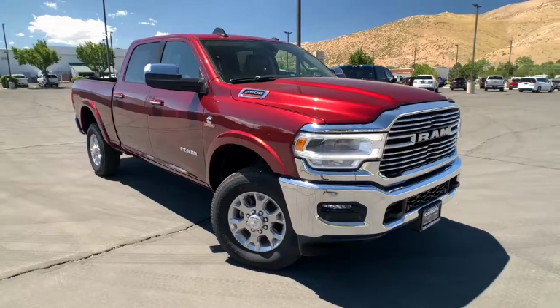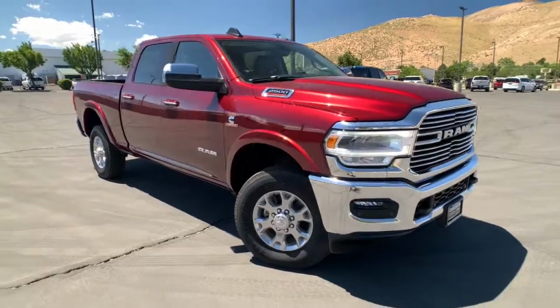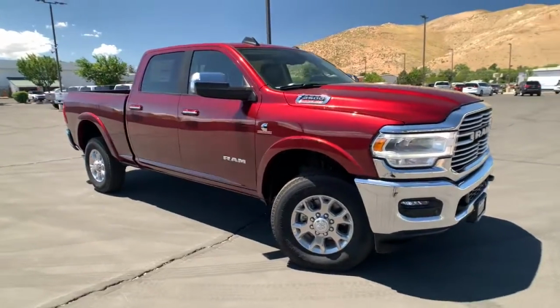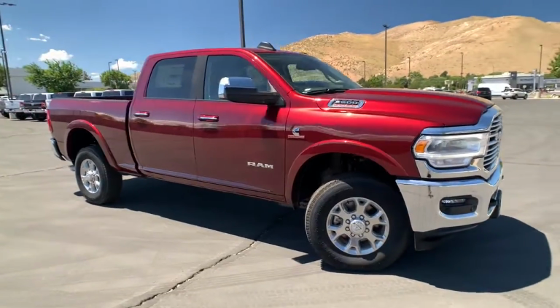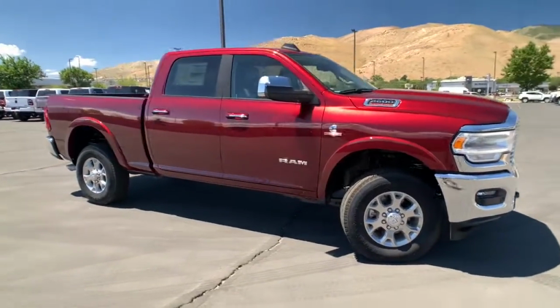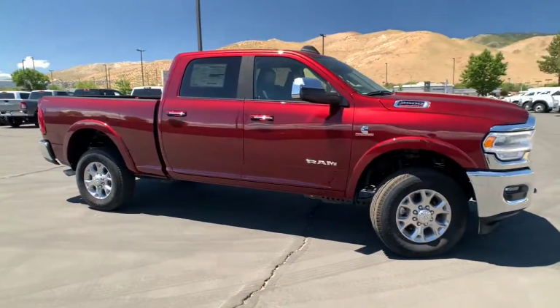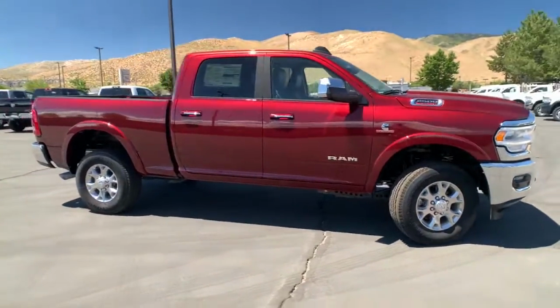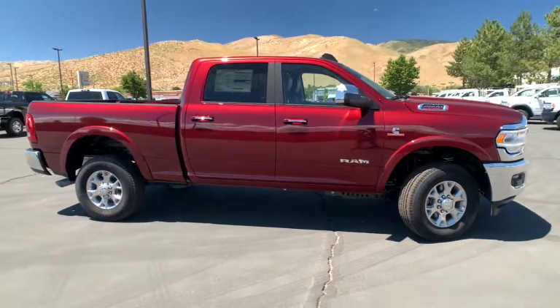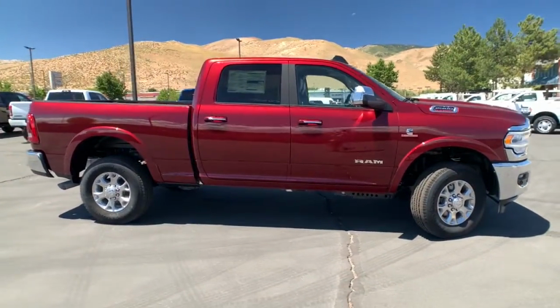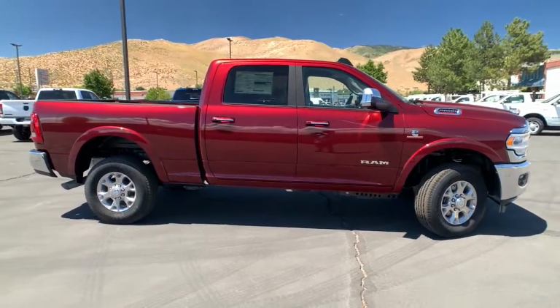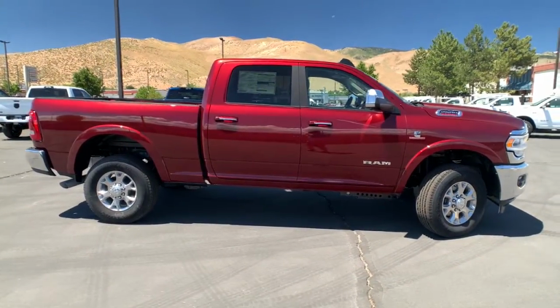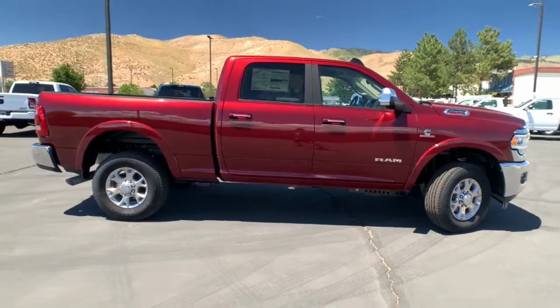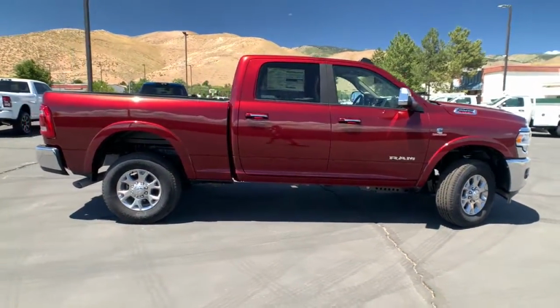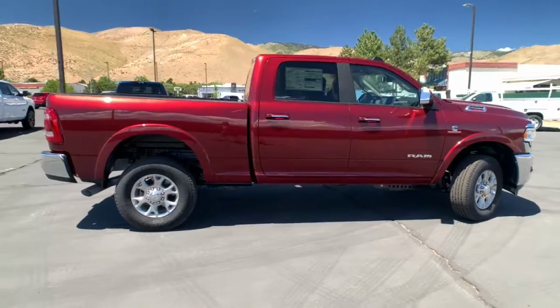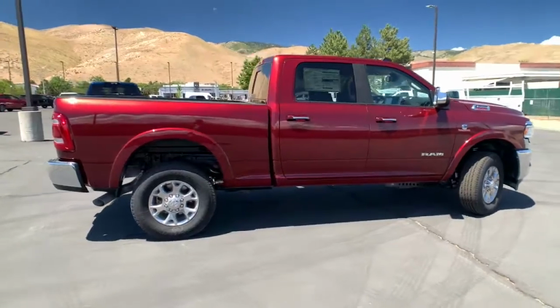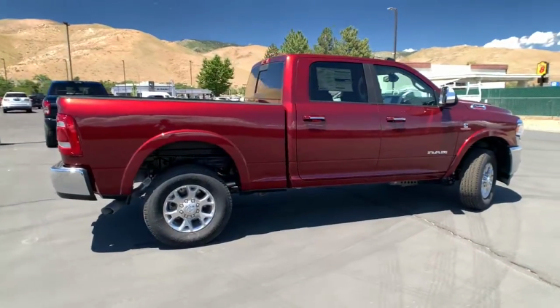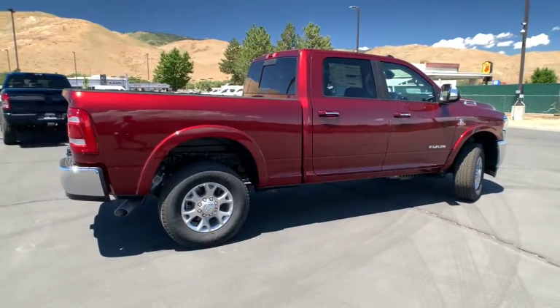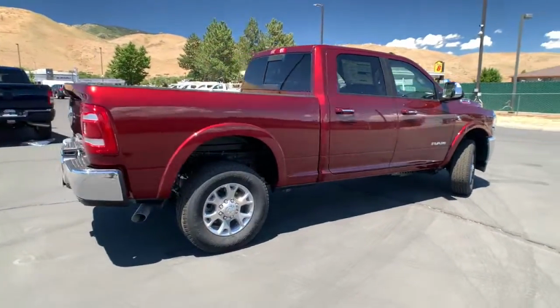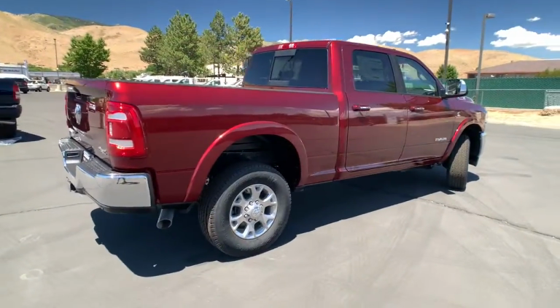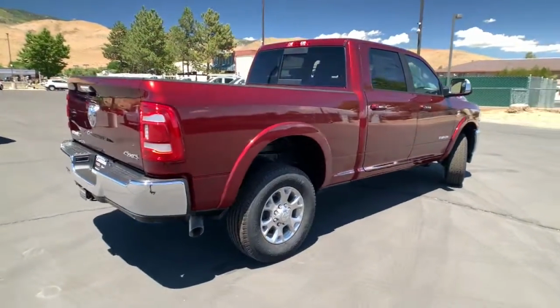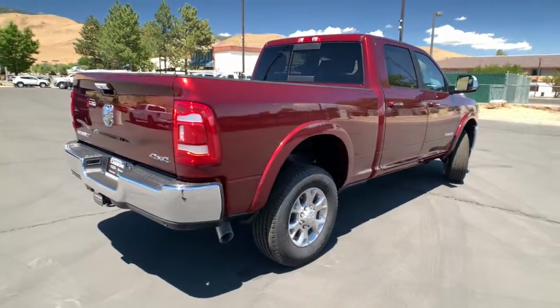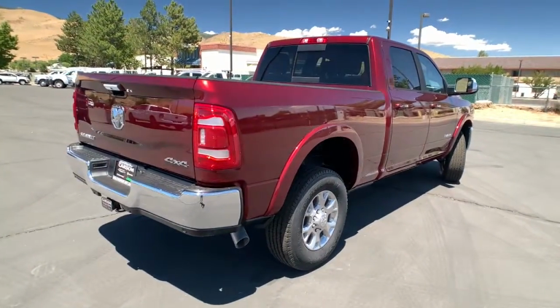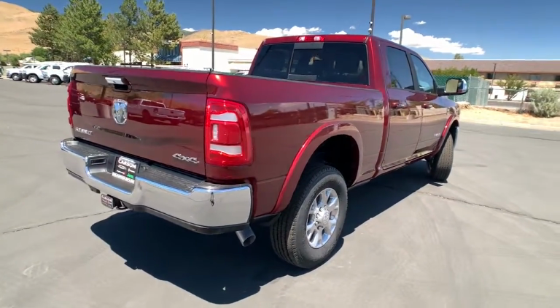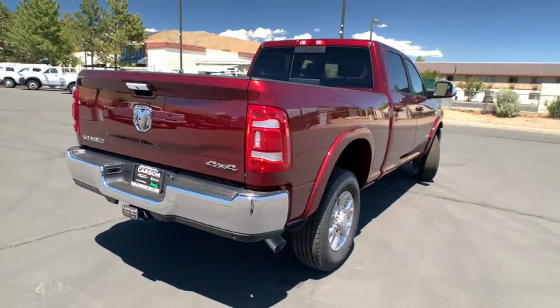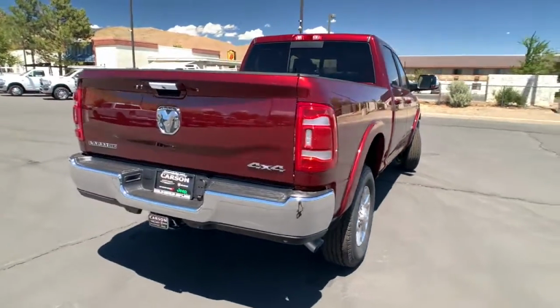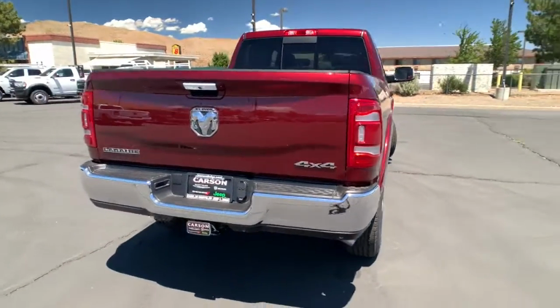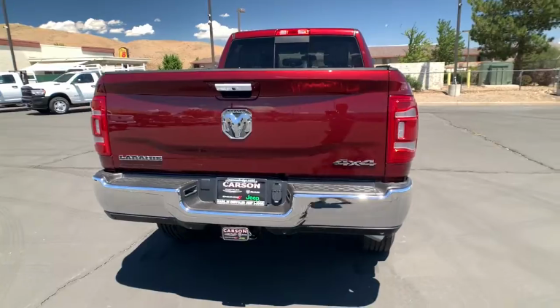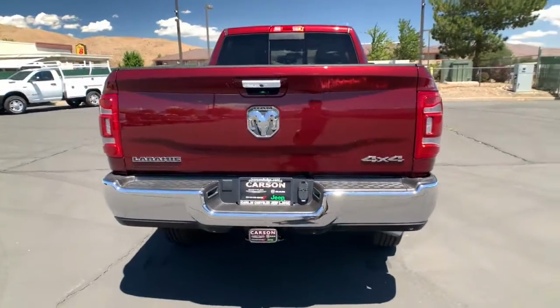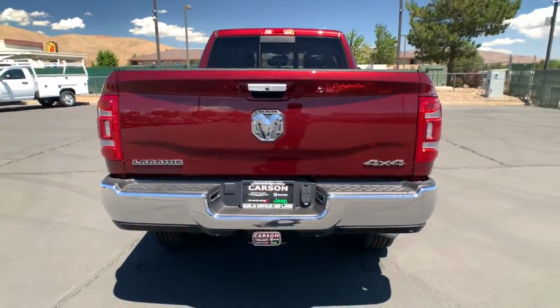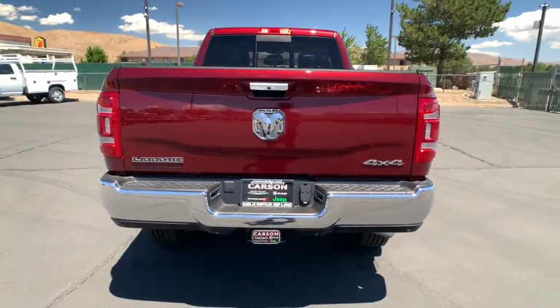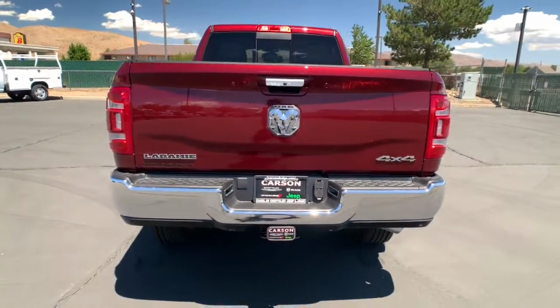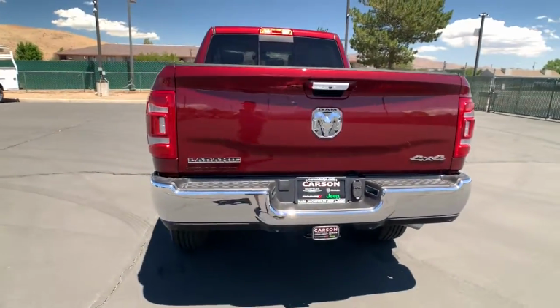Hop into the 2022 Ram 2500. The Ram 2500 delivers heavy-duty capability, sophisticated style, rugged strength, and technology that keeps you safe and connected.